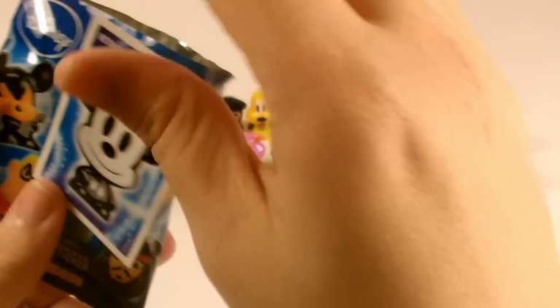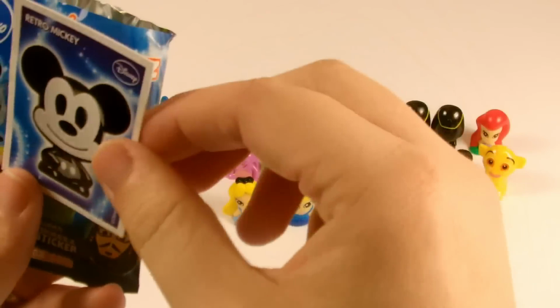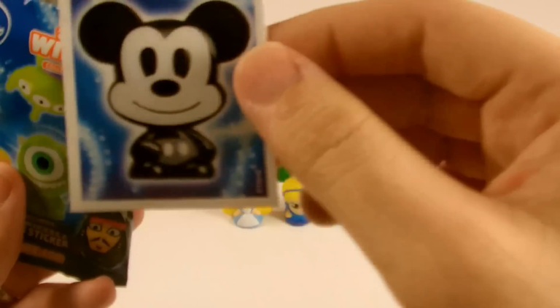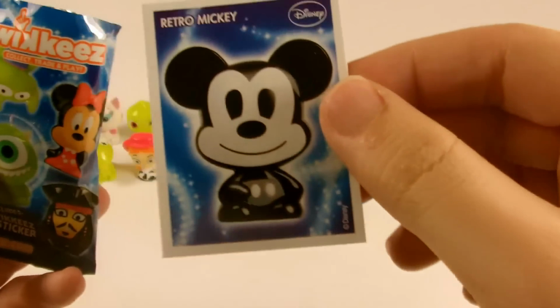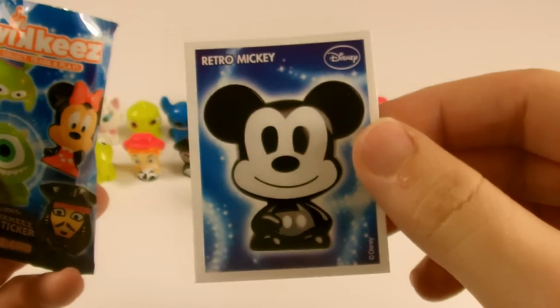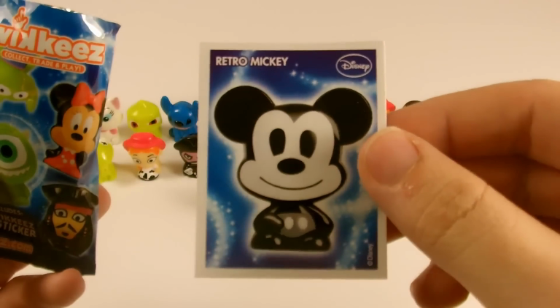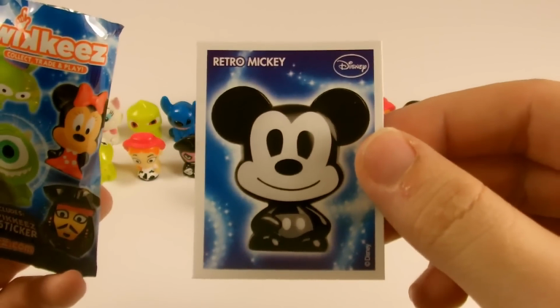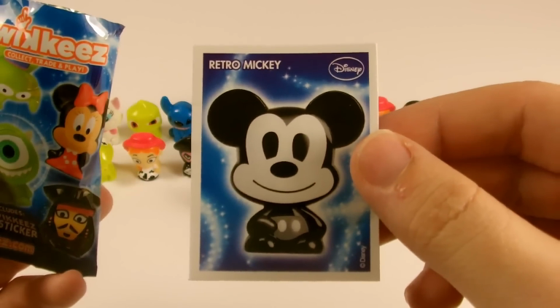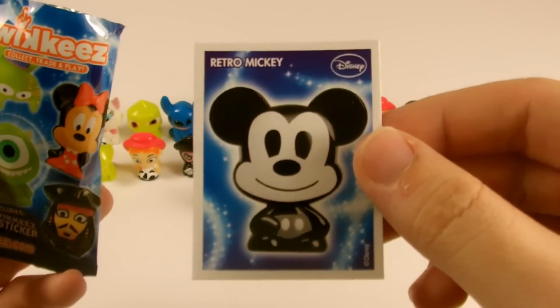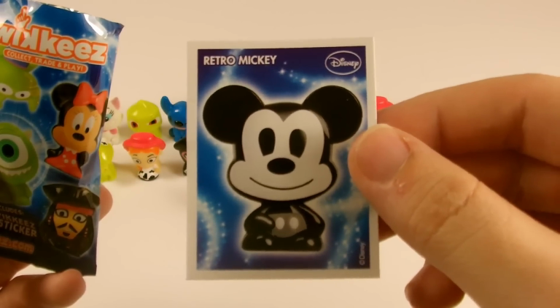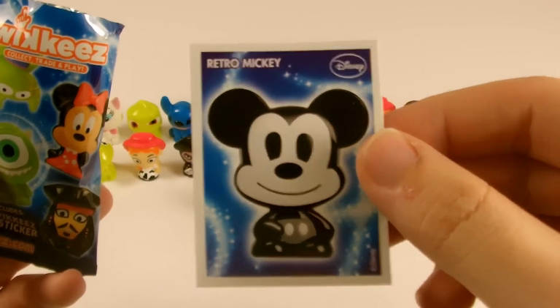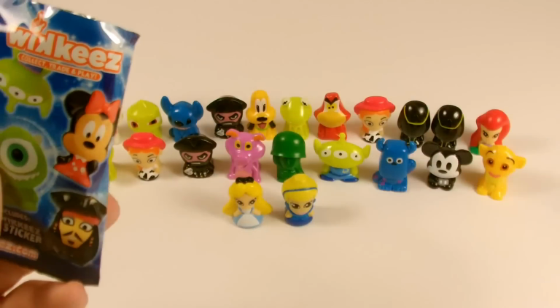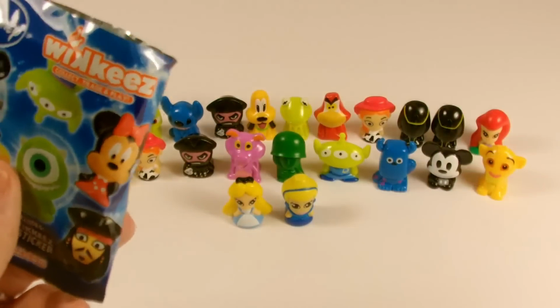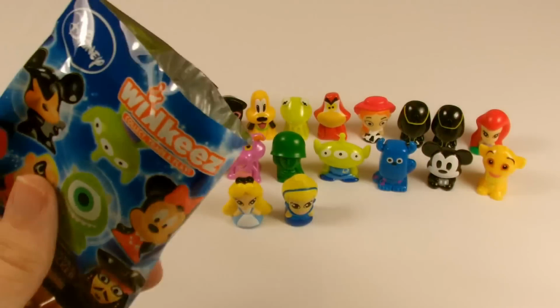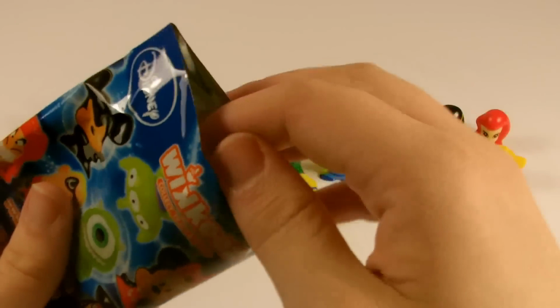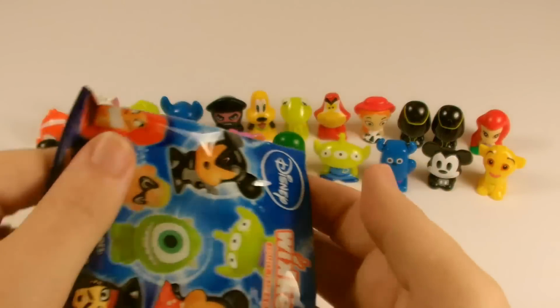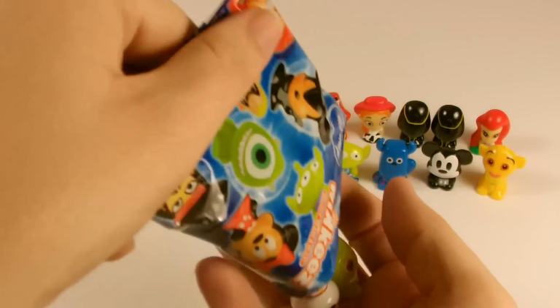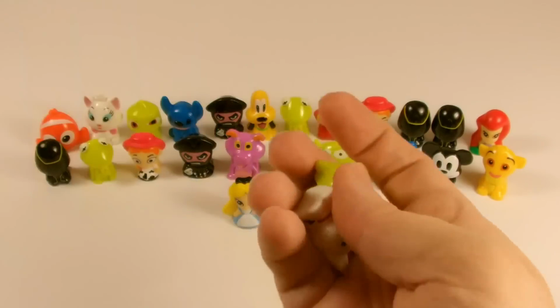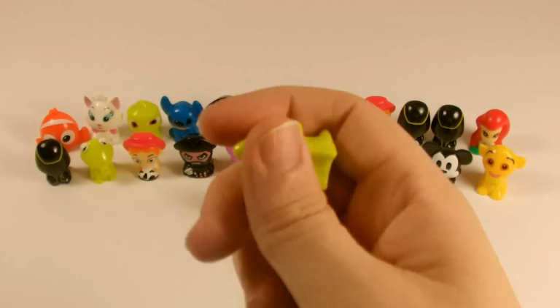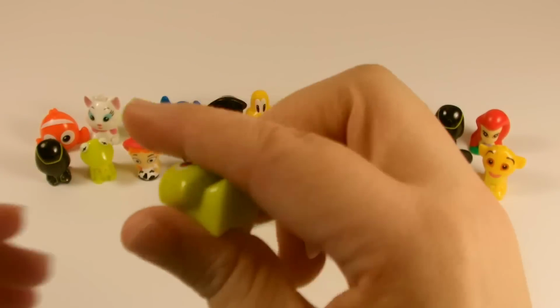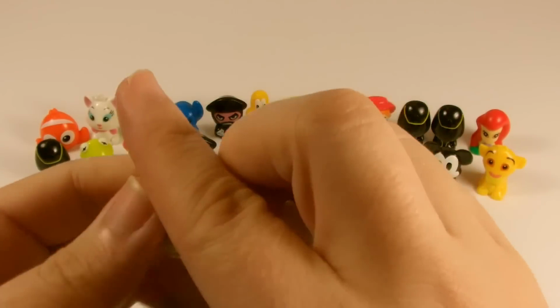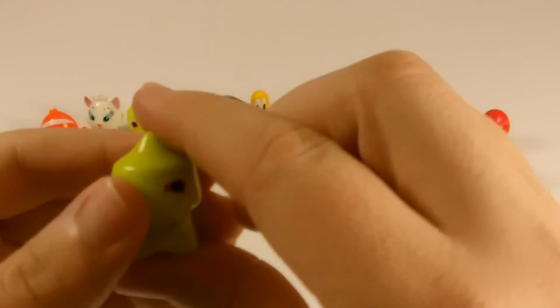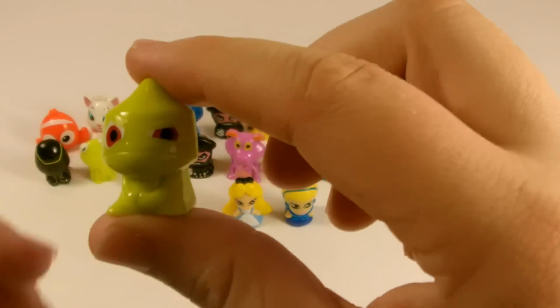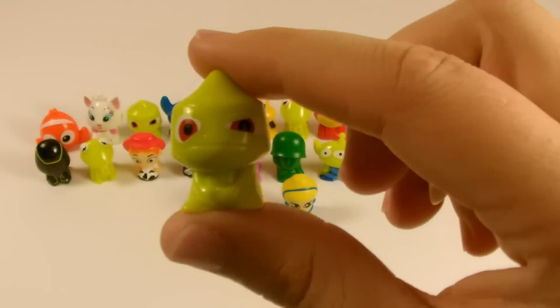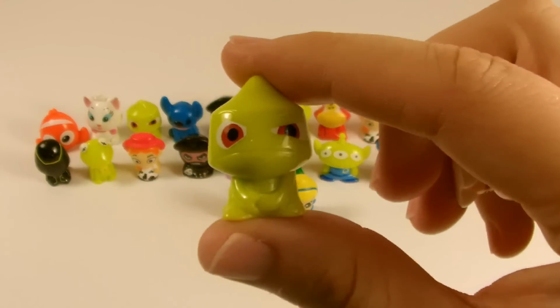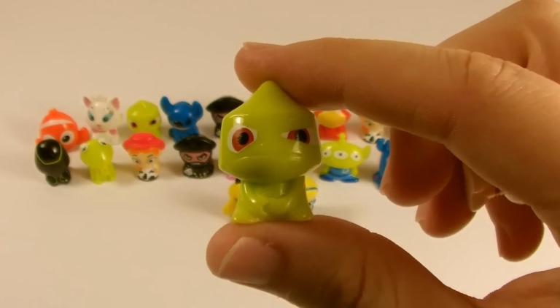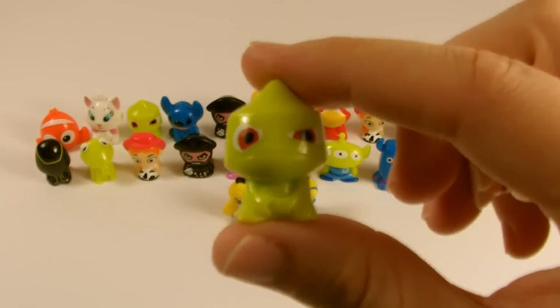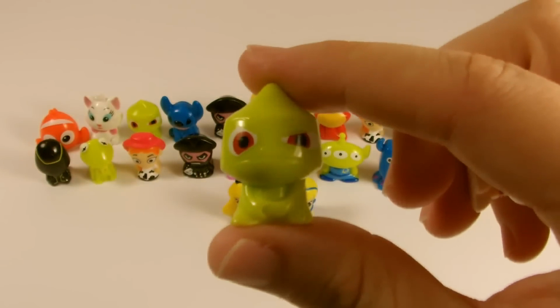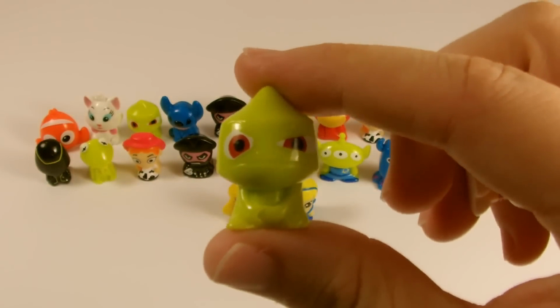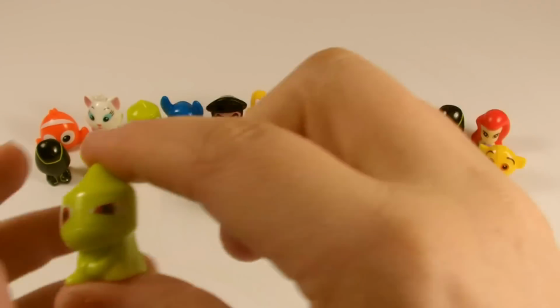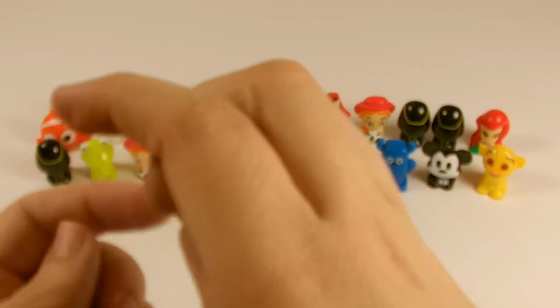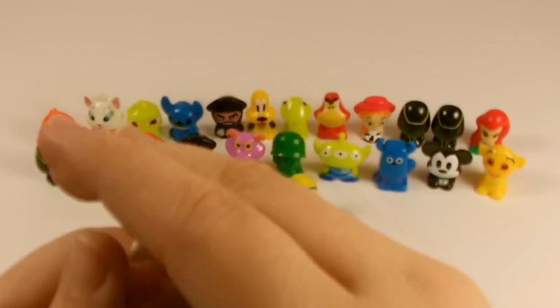The next sticker is Retro Mickey. And inside we have Pascal and Bolt.